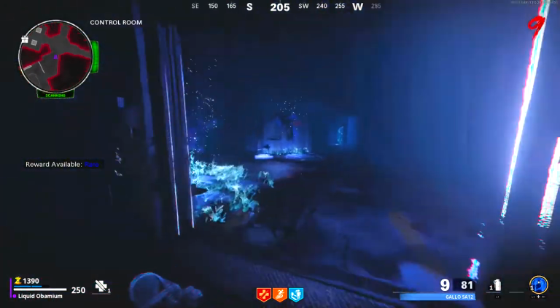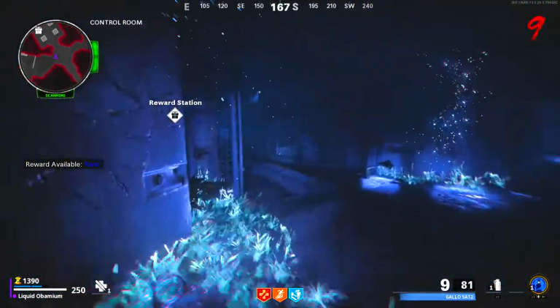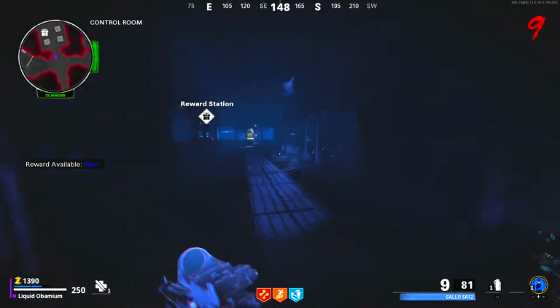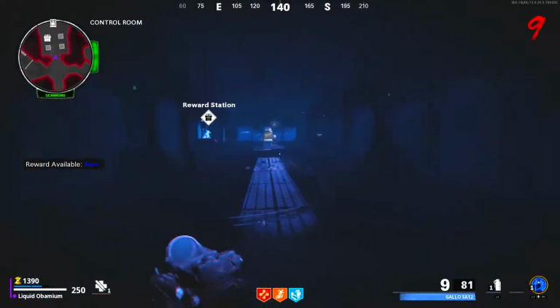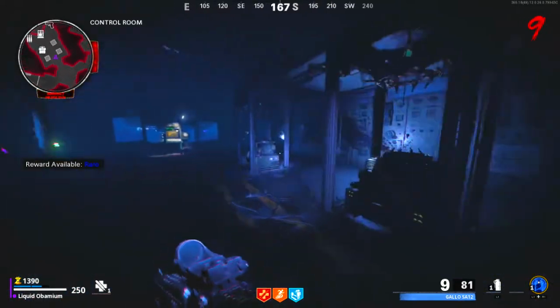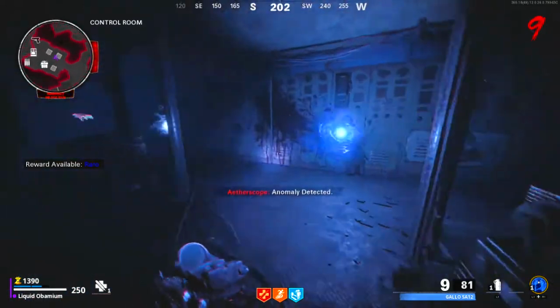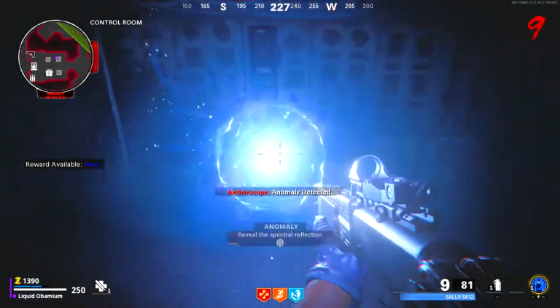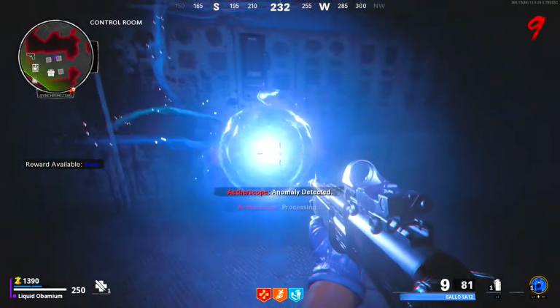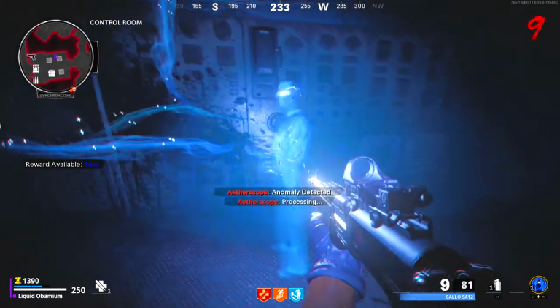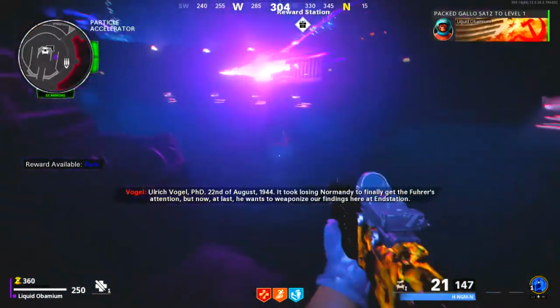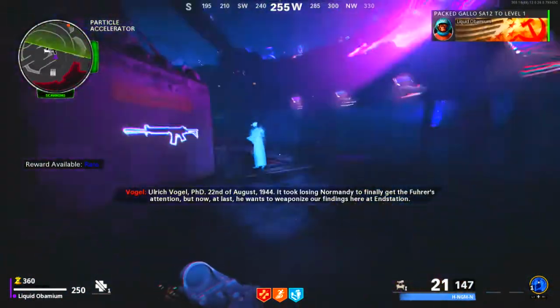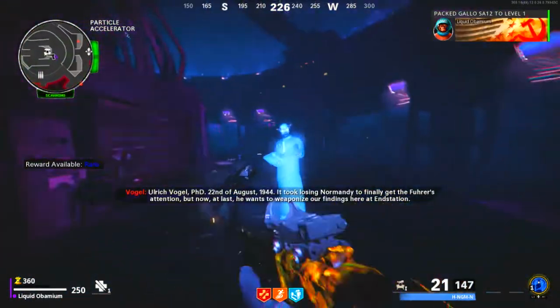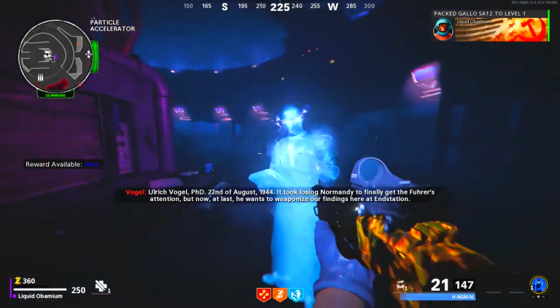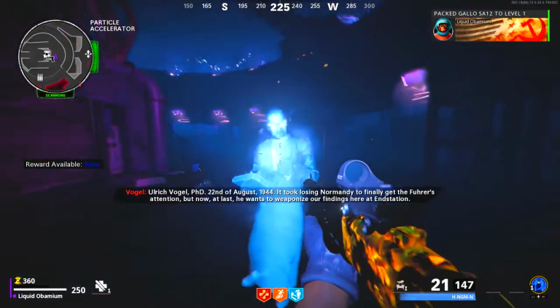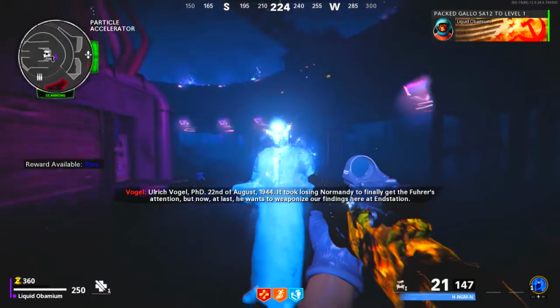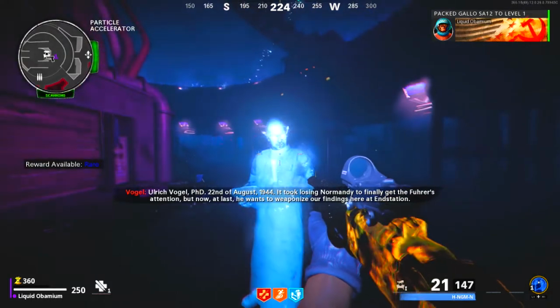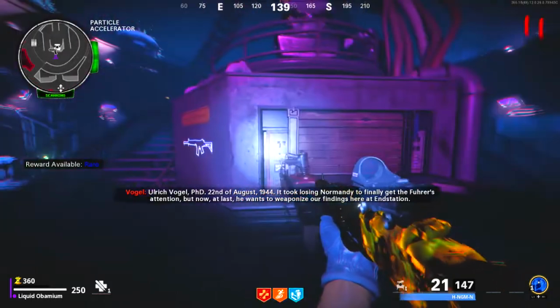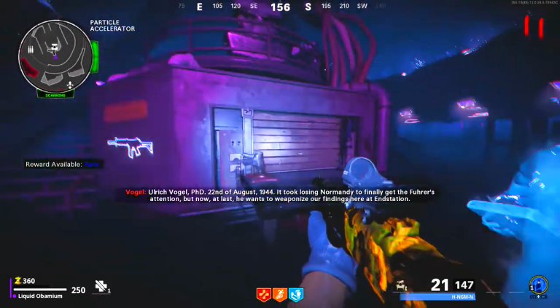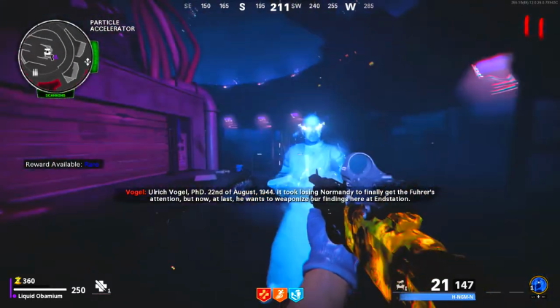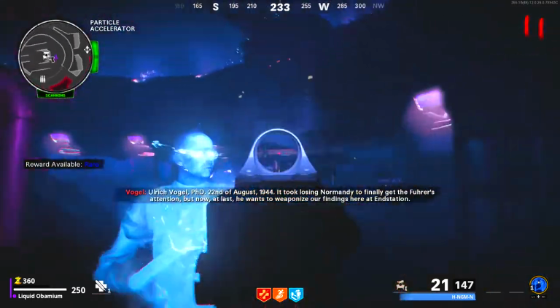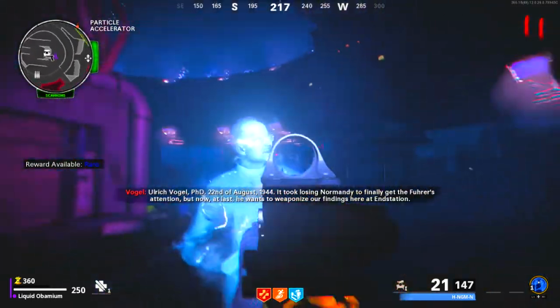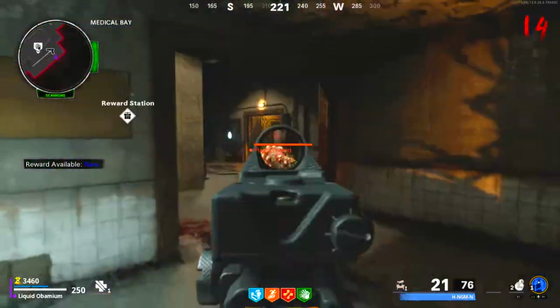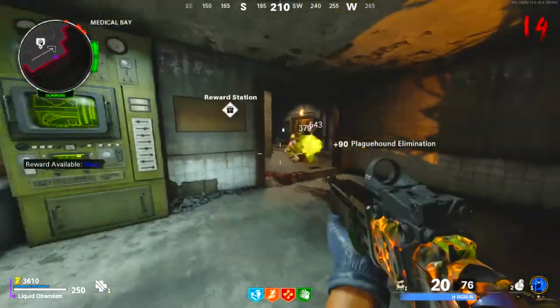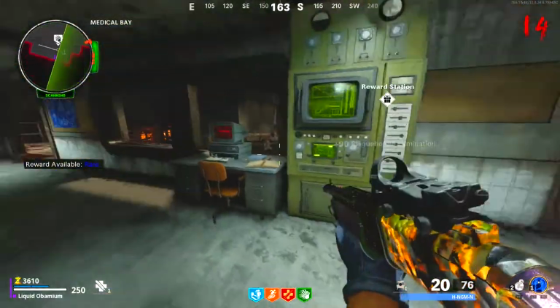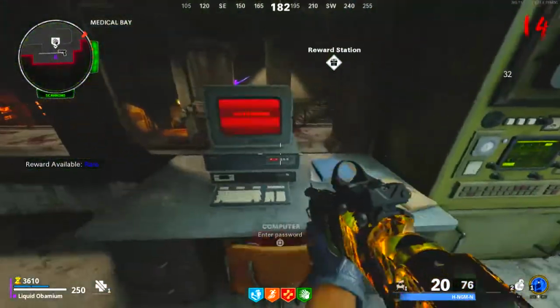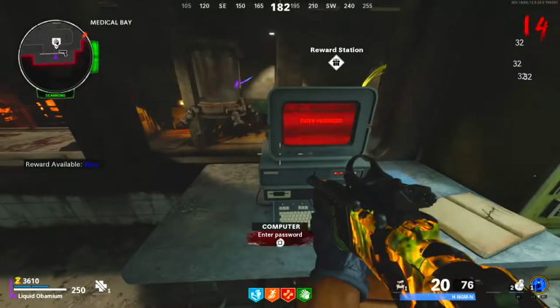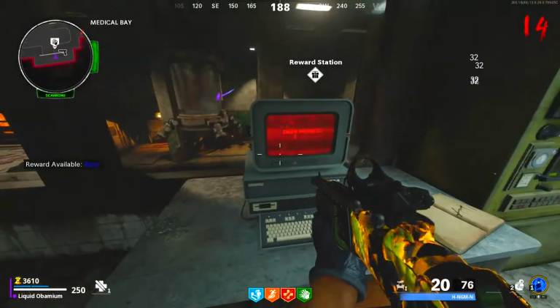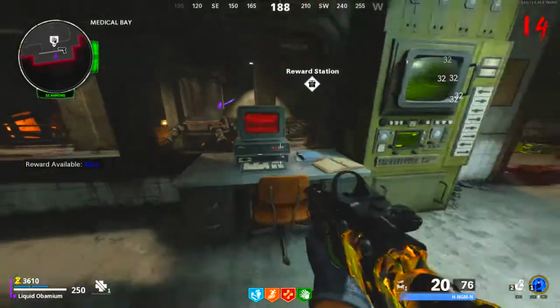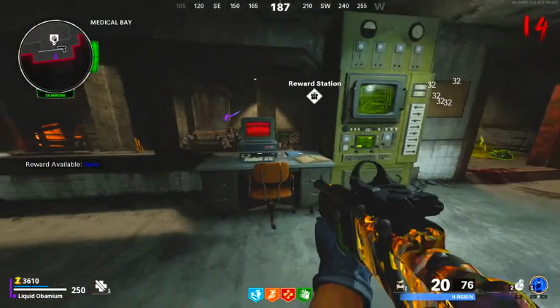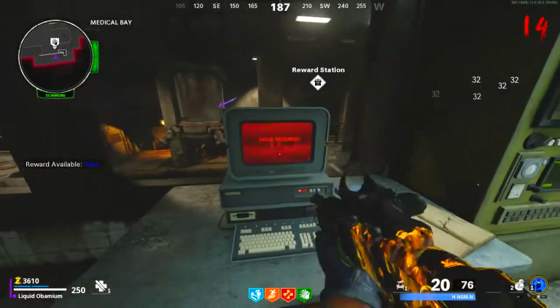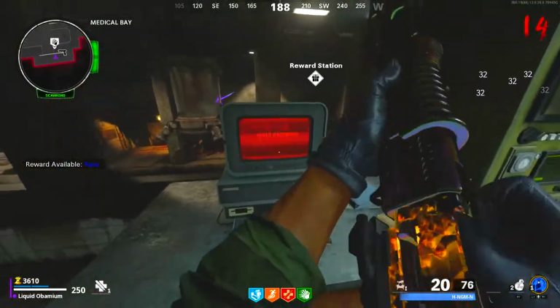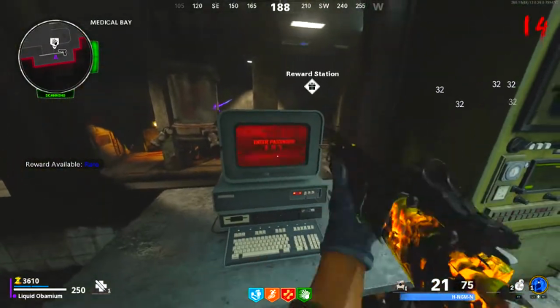You must interact with two more ghosts. The second one is on the right side of the challenge room and the third one is in front of the craftable bench near pack-a-punch. Once the third ghost is done talking and you are out of dark aether mode, come to this computer in the speed cola room and interact with it.